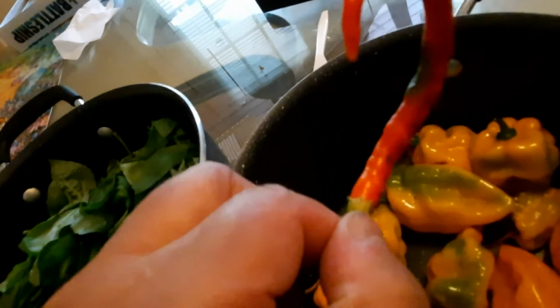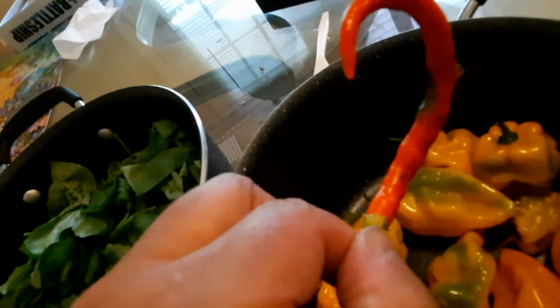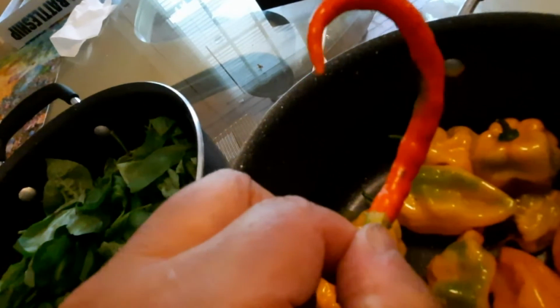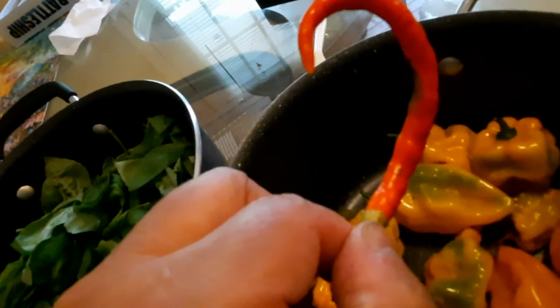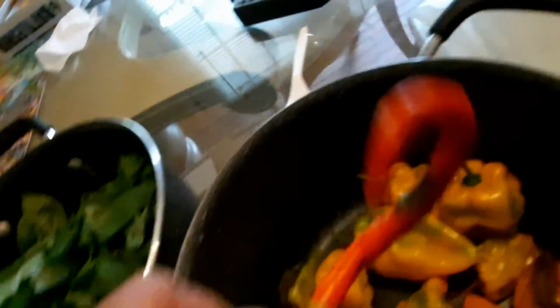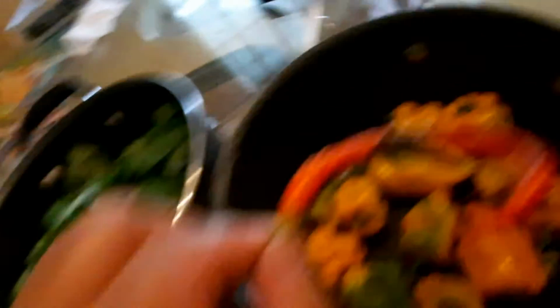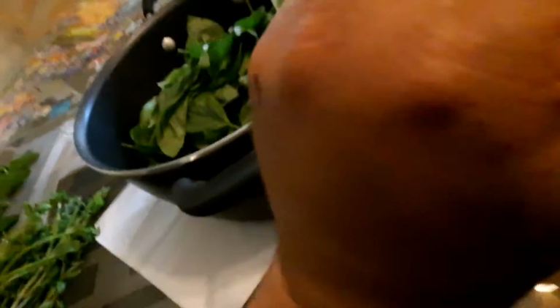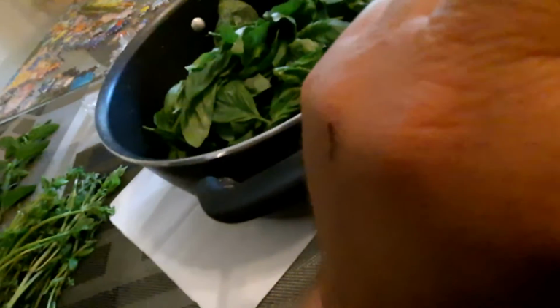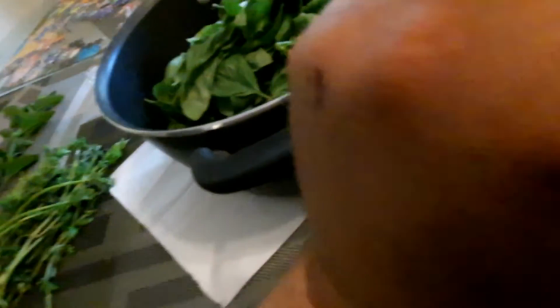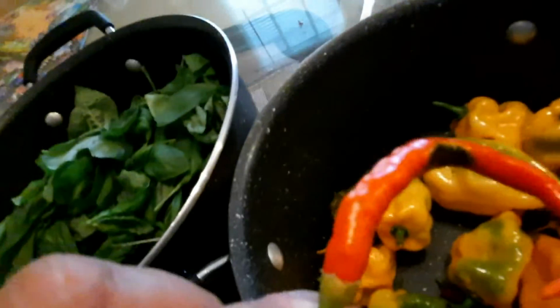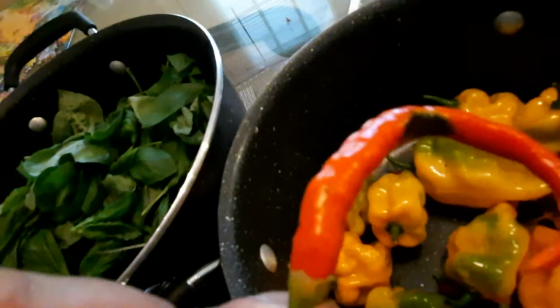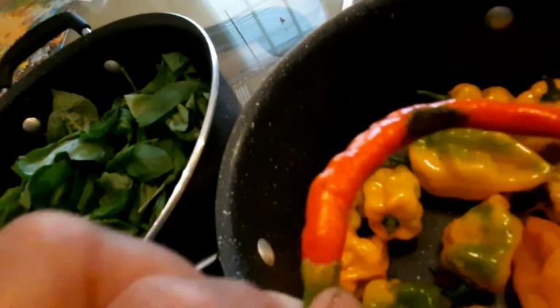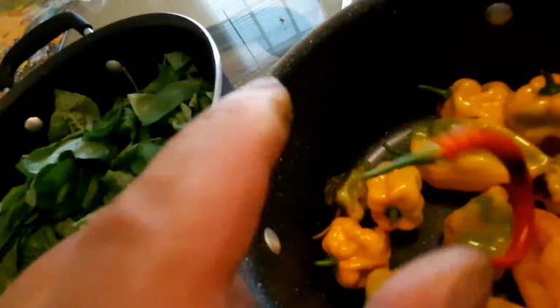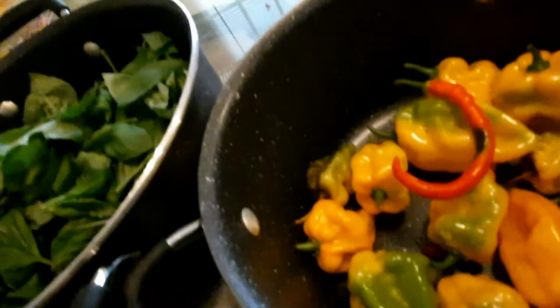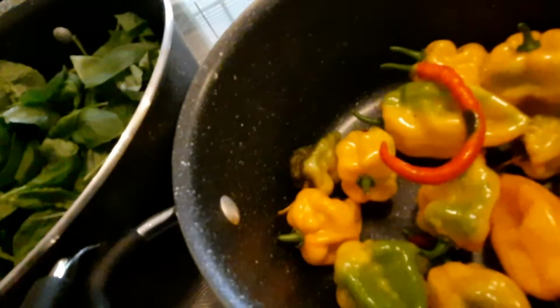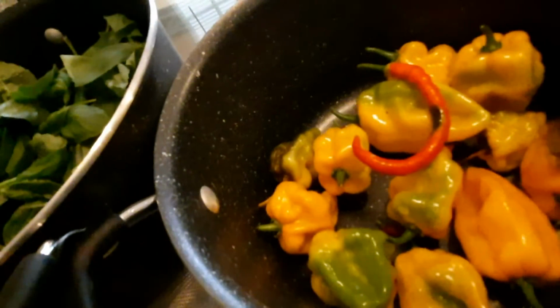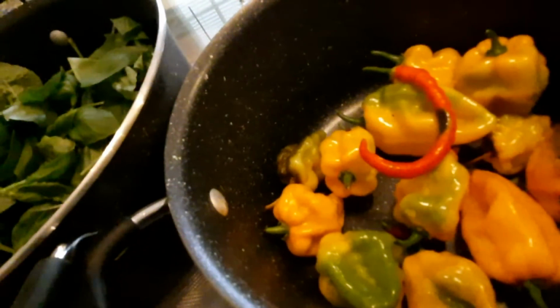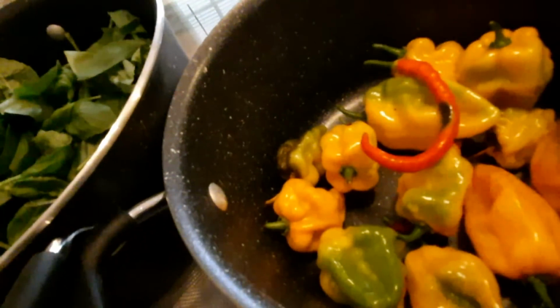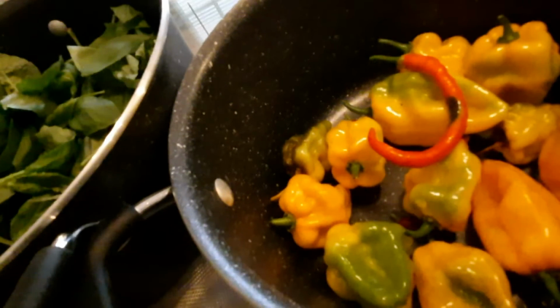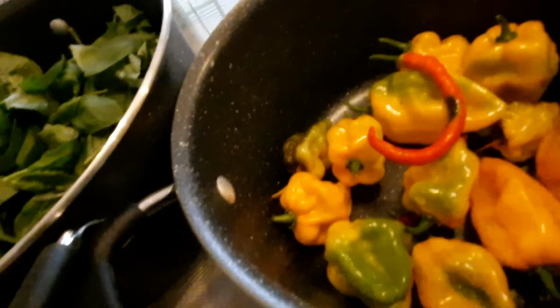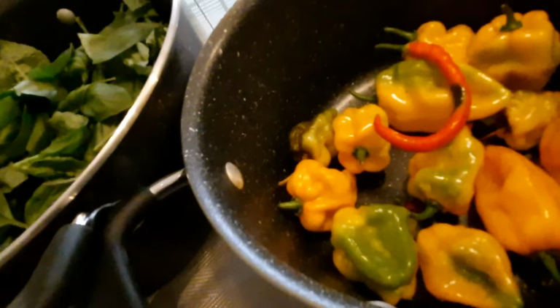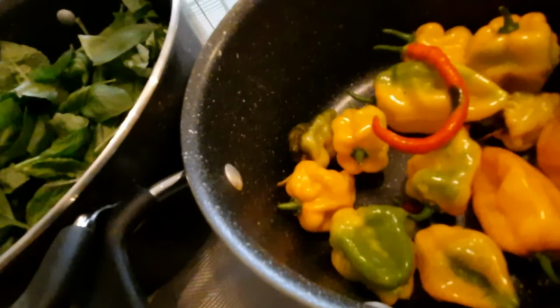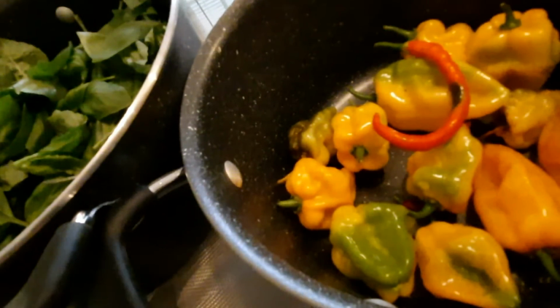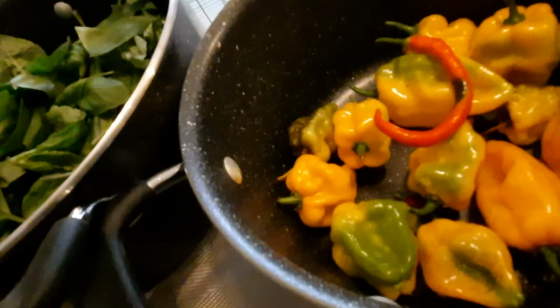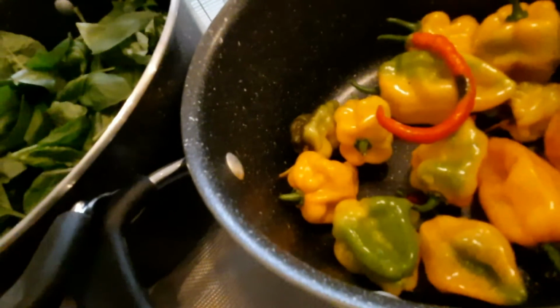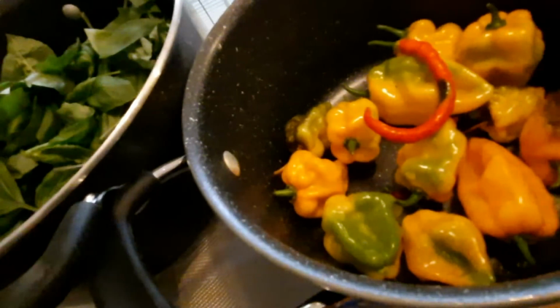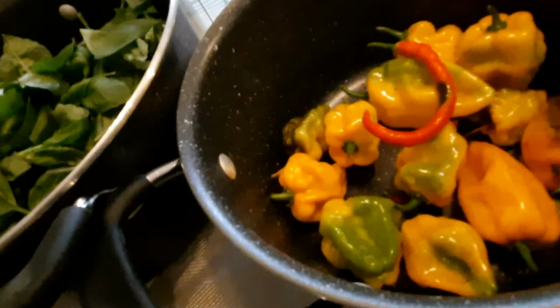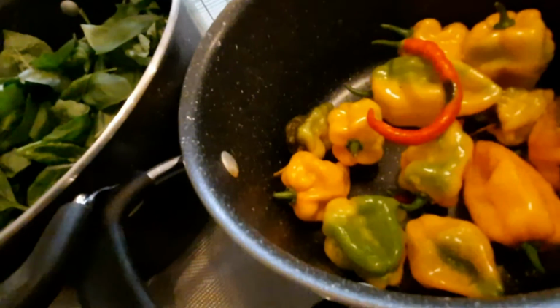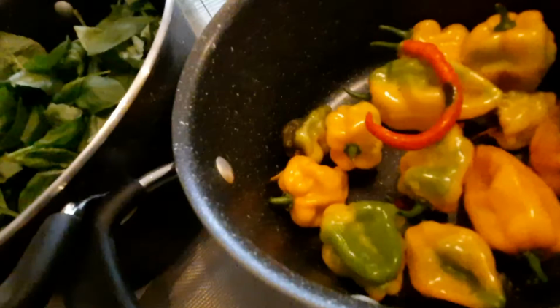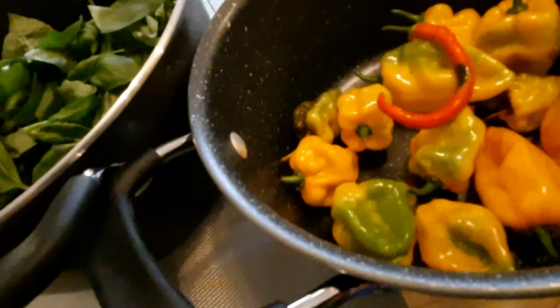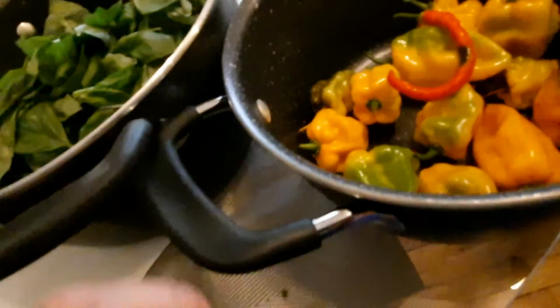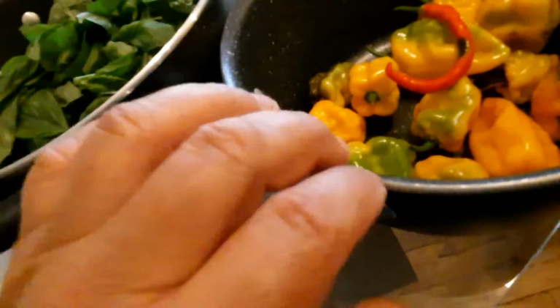Cayenne has lots of medicinal uses. And of course there's a little rotten area there, so I'll have to peel that off. Anyway, someone did a dastardly deed and put some hot peppers in my pot, so now I'm going to have to eat it.